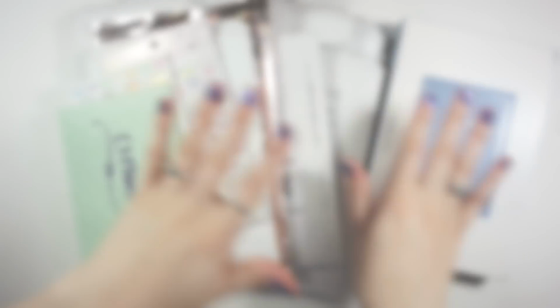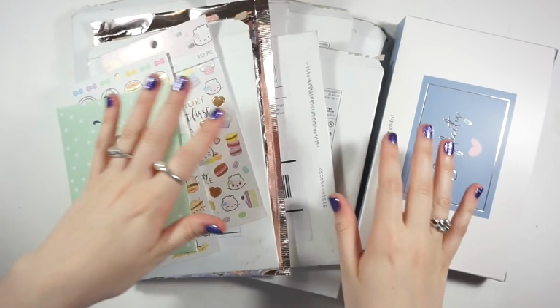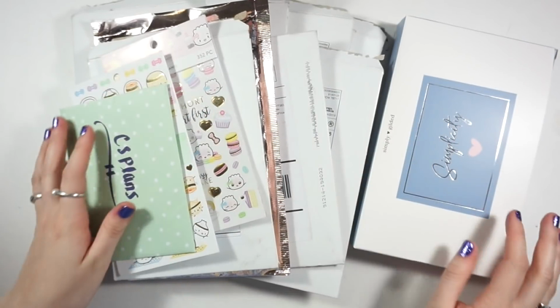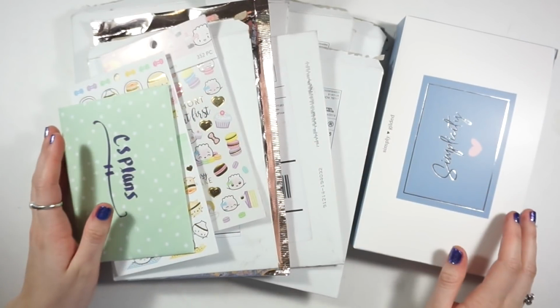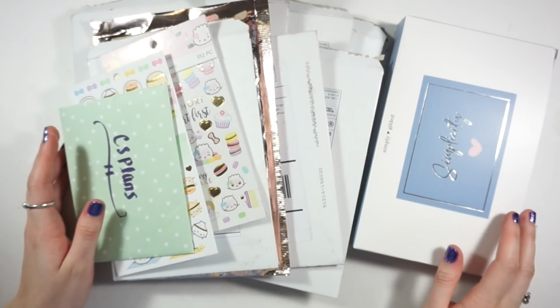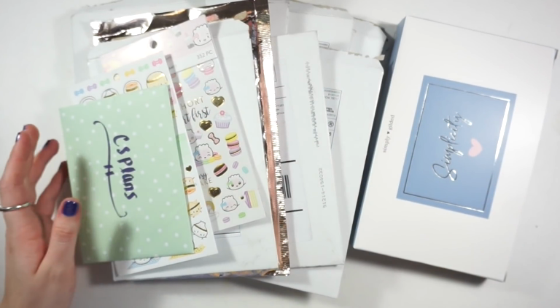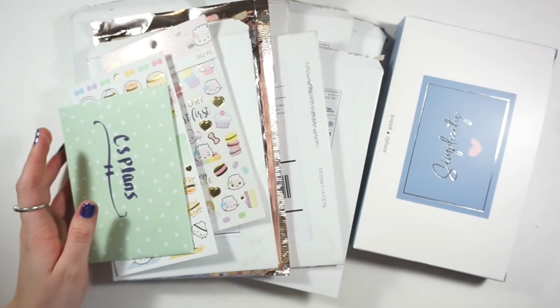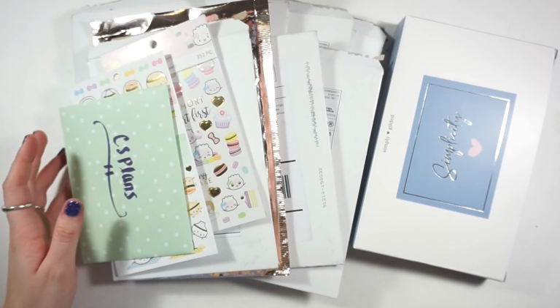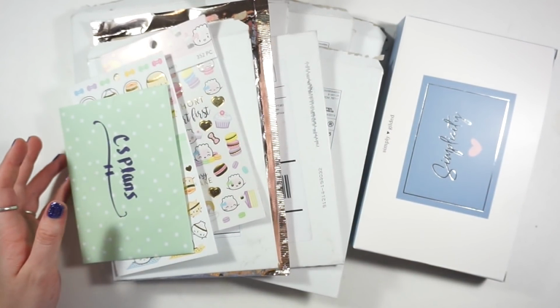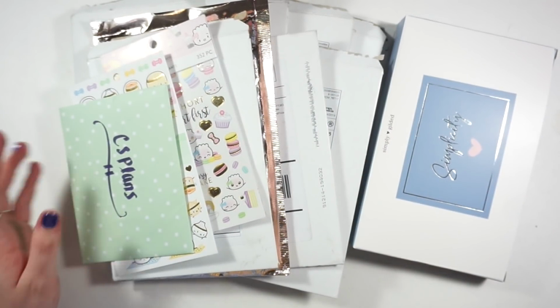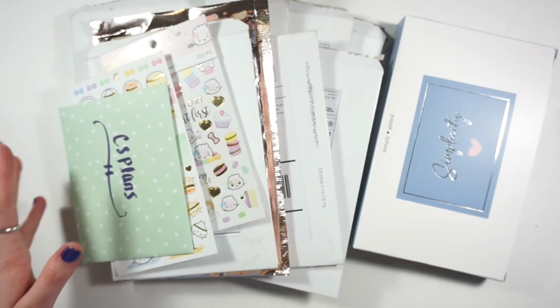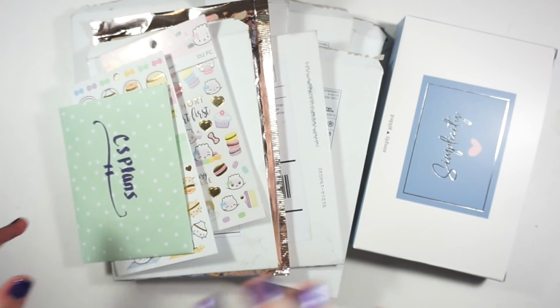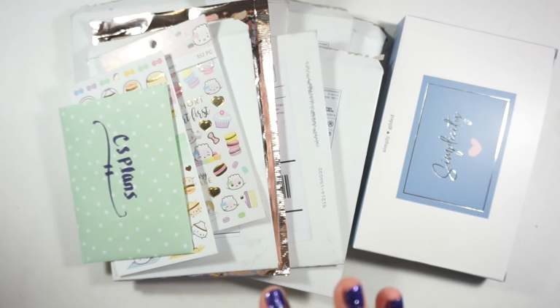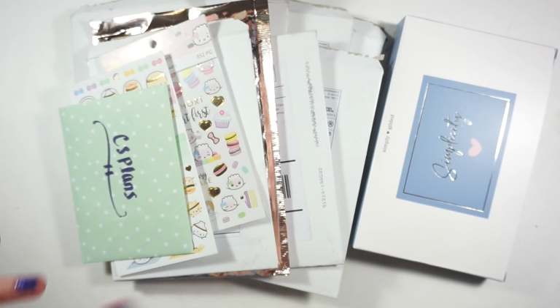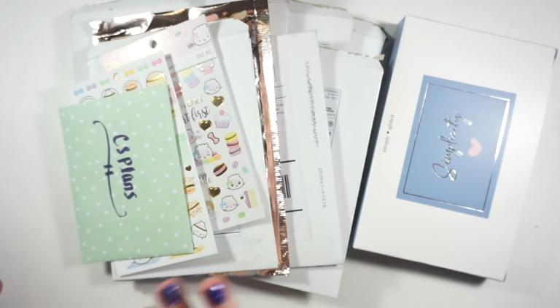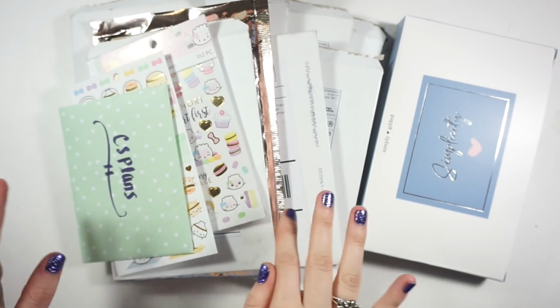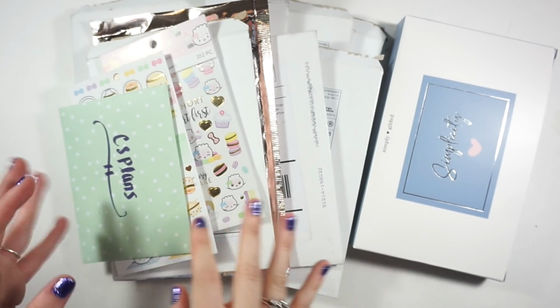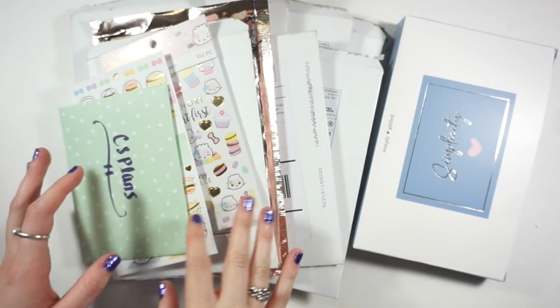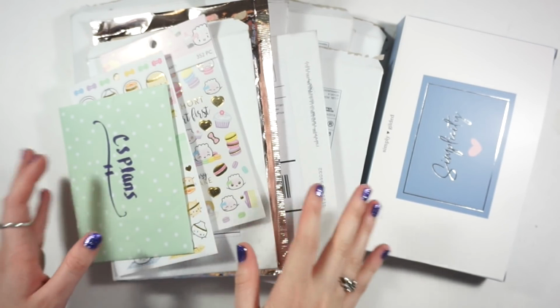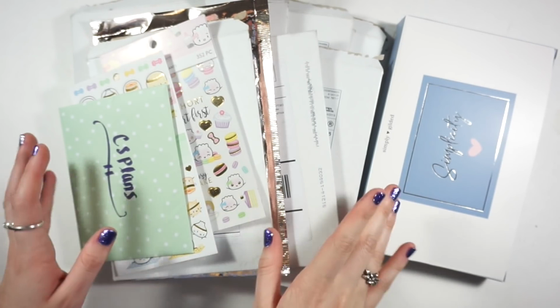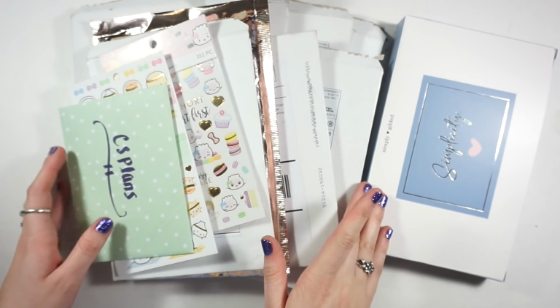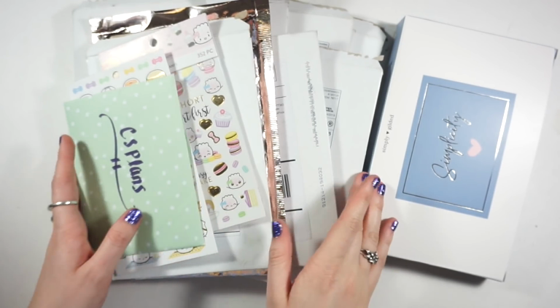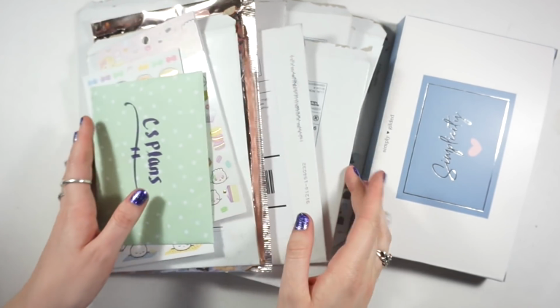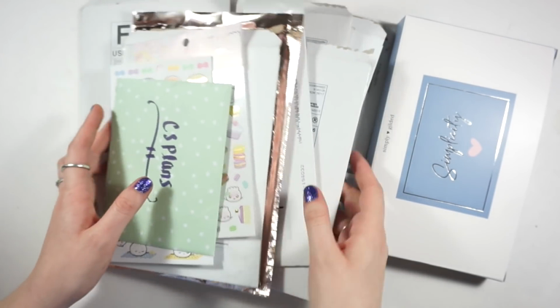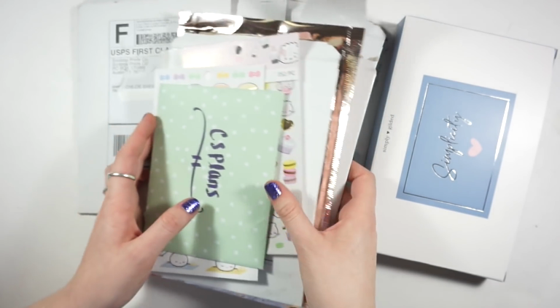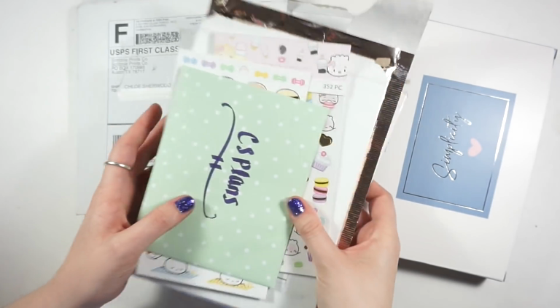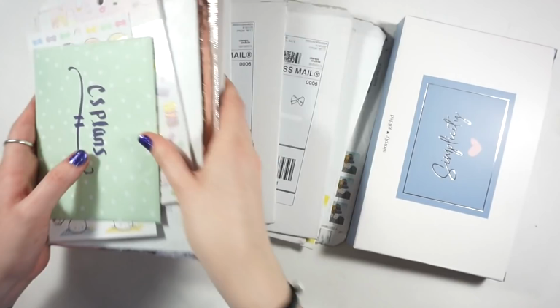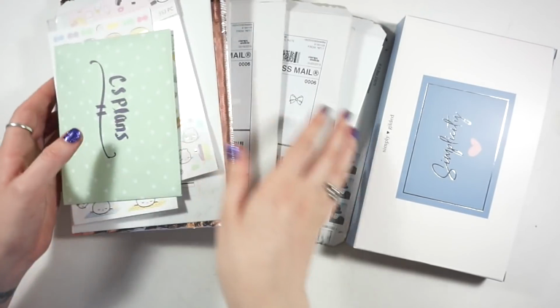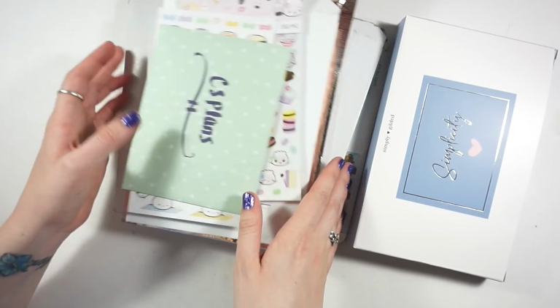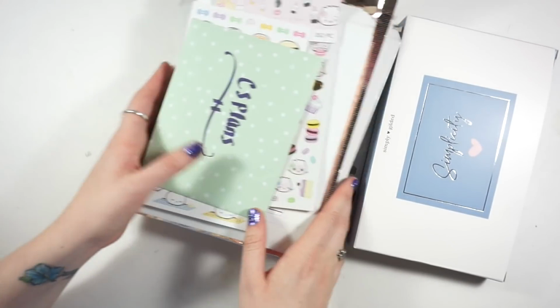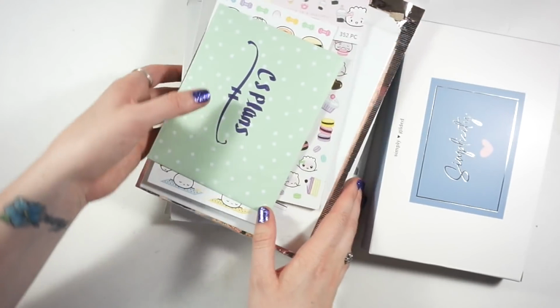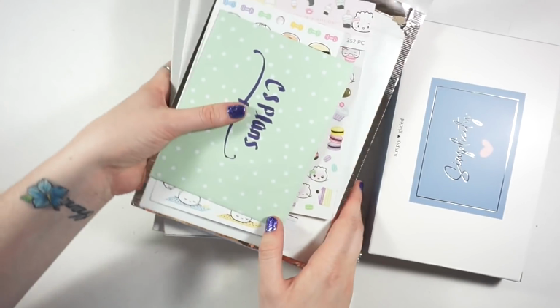Hey guys, welcome back to my channel! Today we're going to be doing a haul and I have a ton of different things here and I'm very excited to share them all with you, but let's jump right into this.